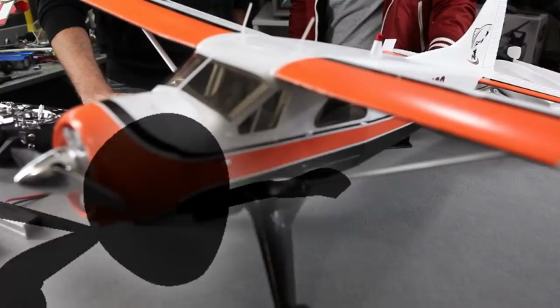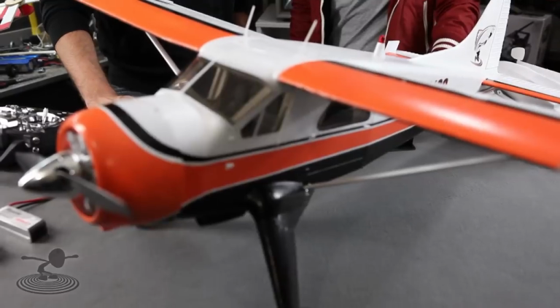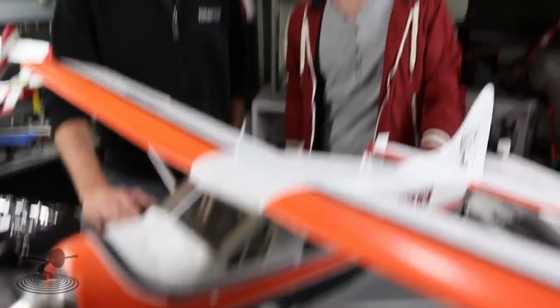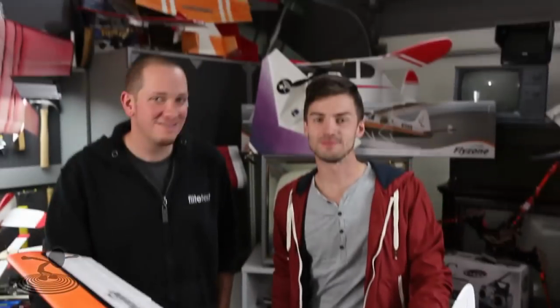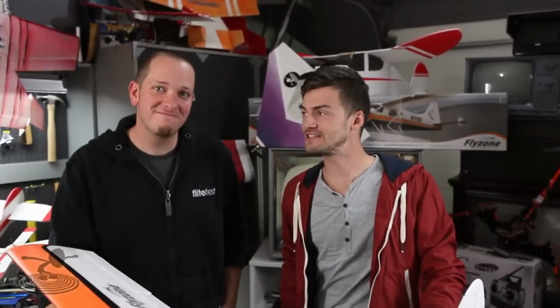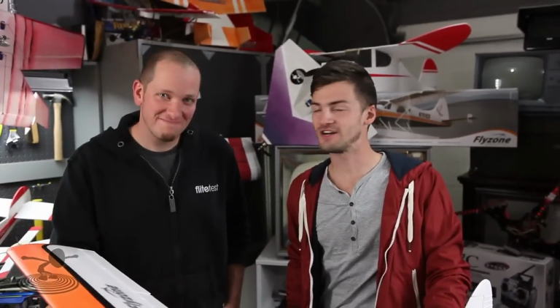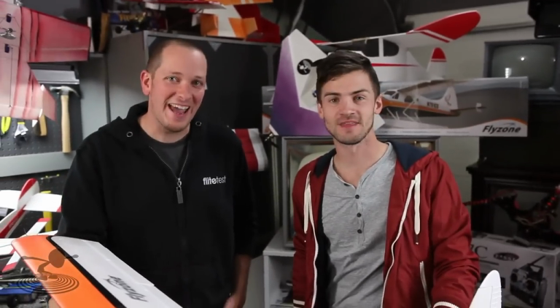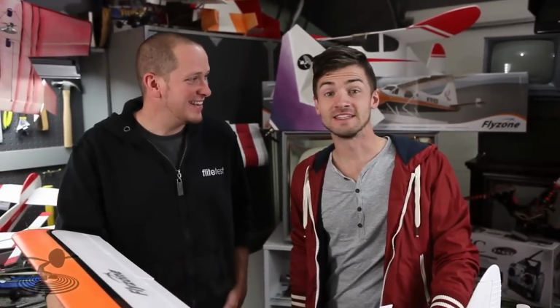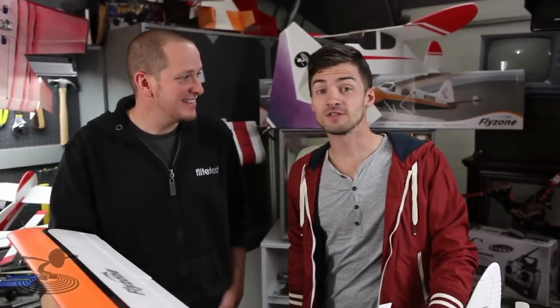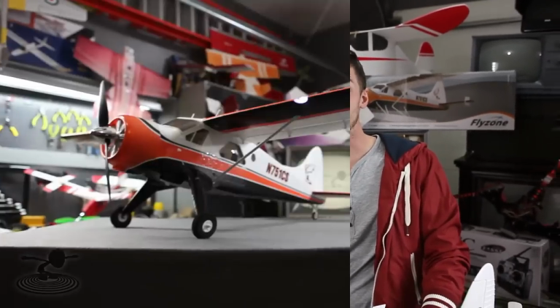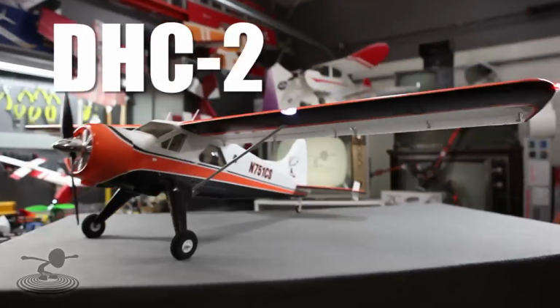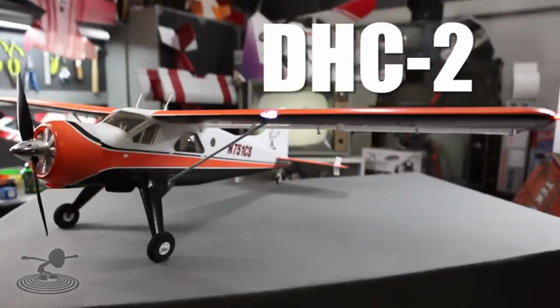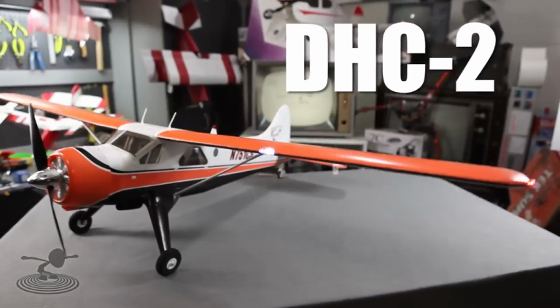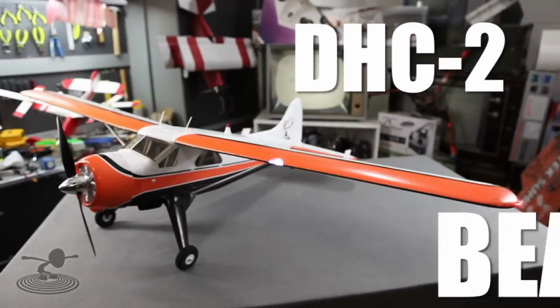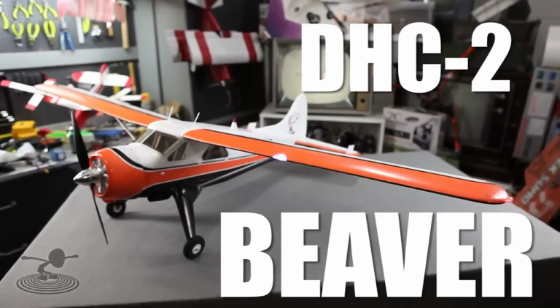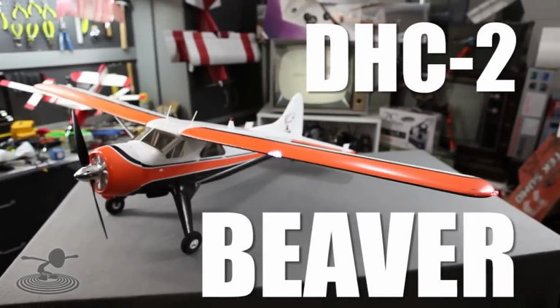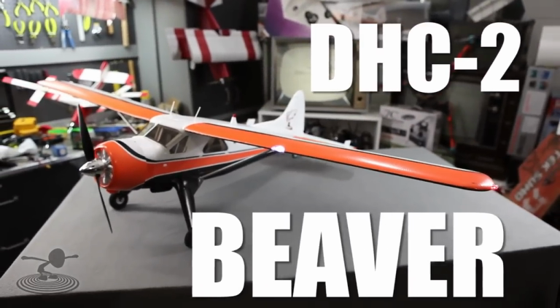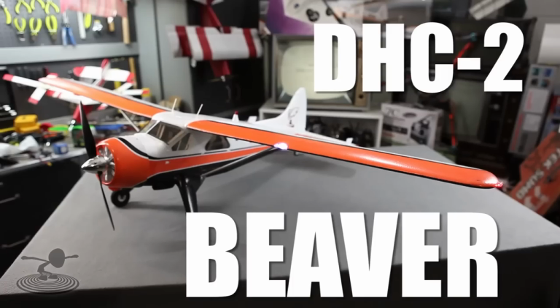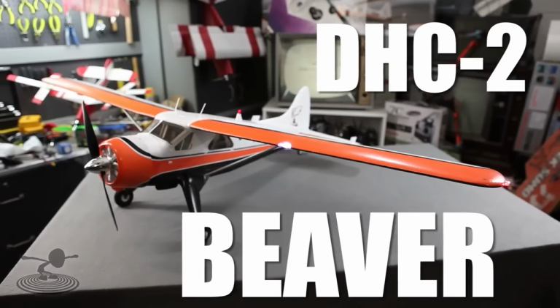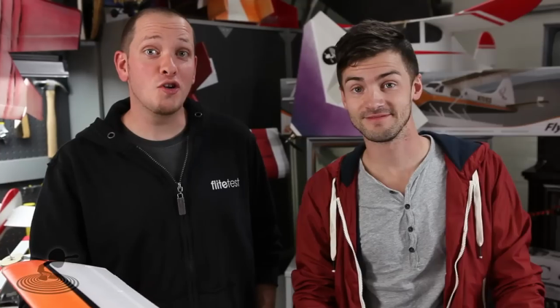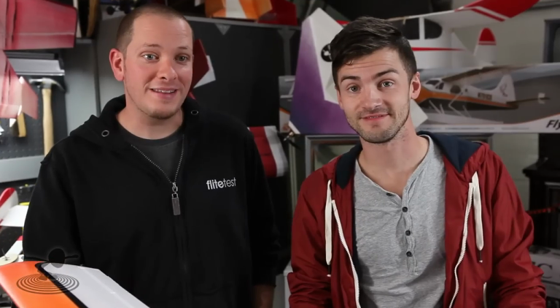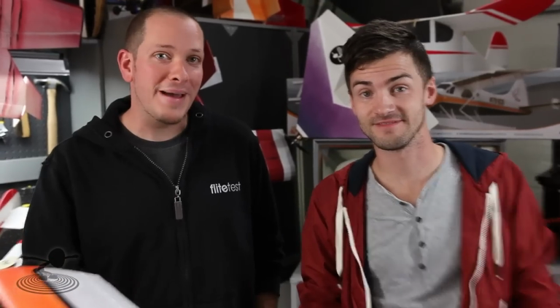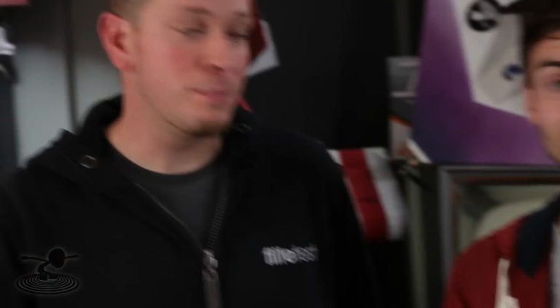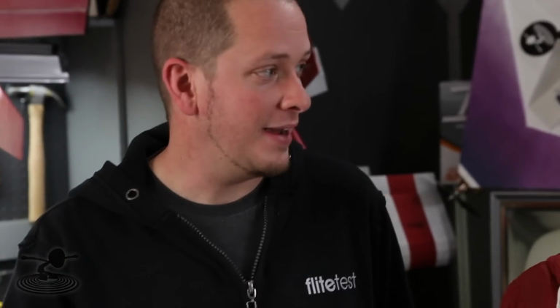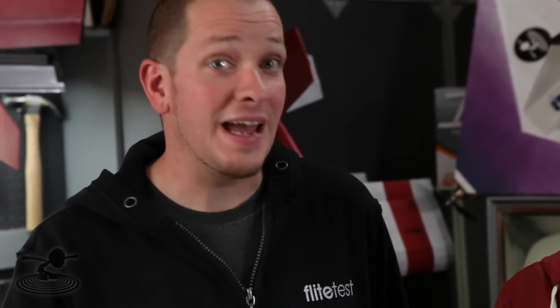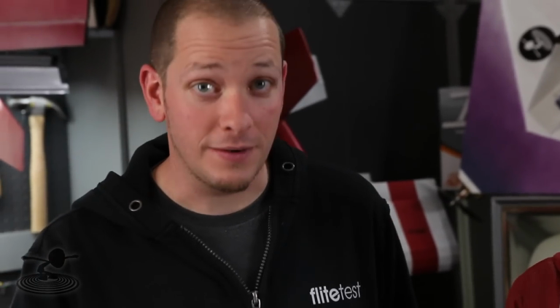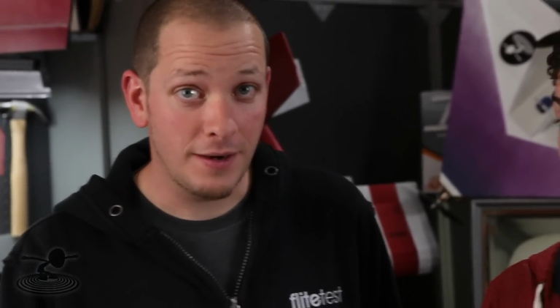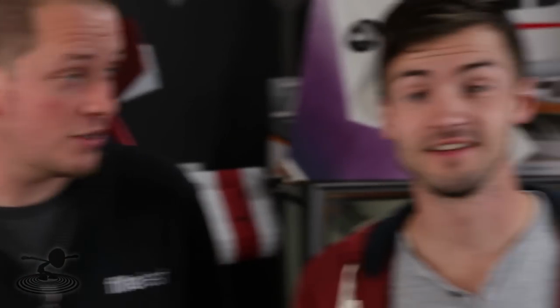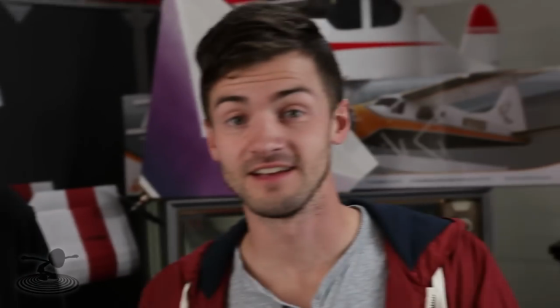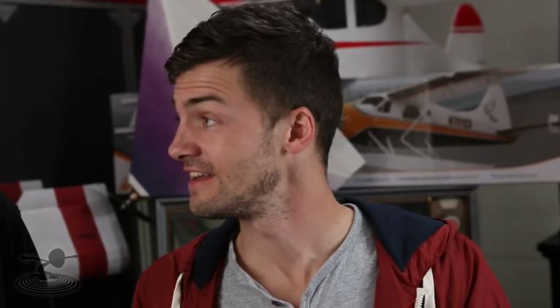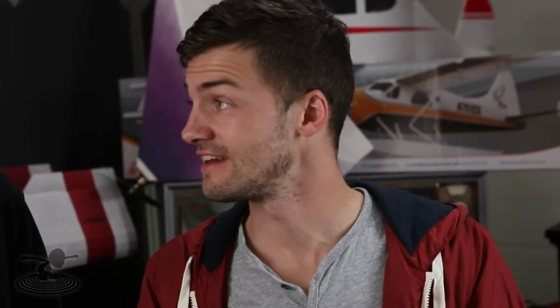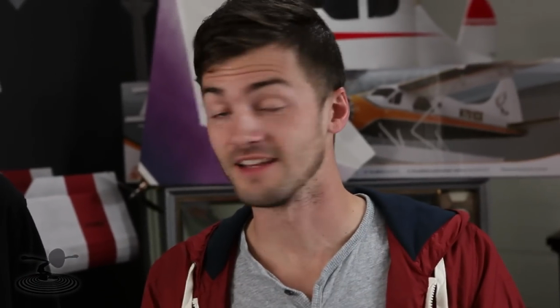Hey, welcome to Flight Test. I'm Josh, this is Josh. Today we're talking about the DHC-2 Beaver — the de Havilland Beaver — arguably the best bush plane ever. And that's a strong statement, but I agree with them.